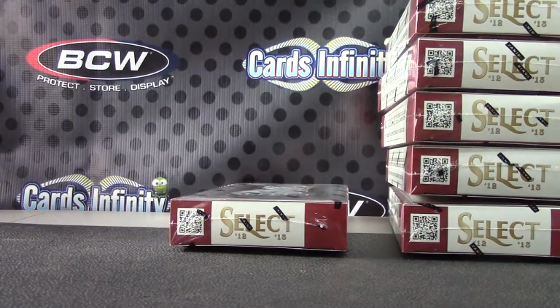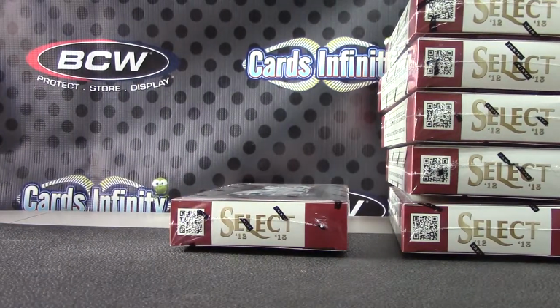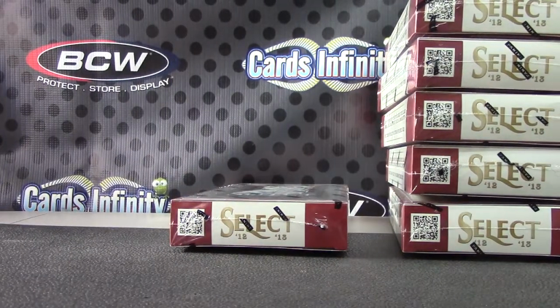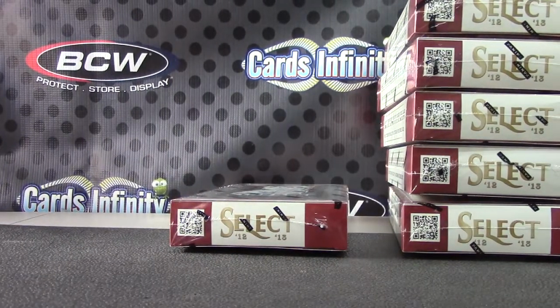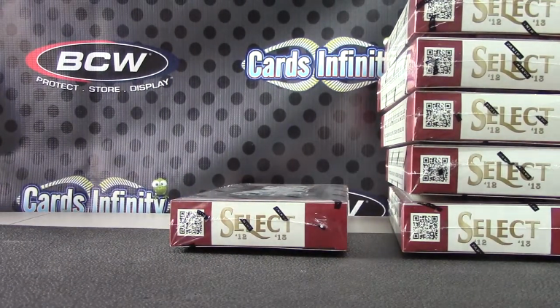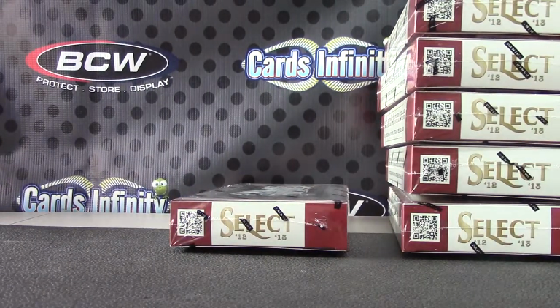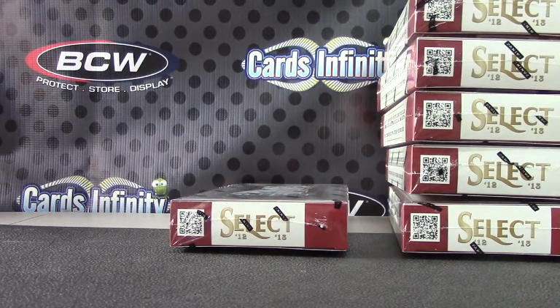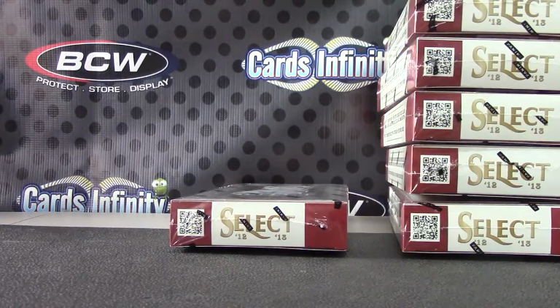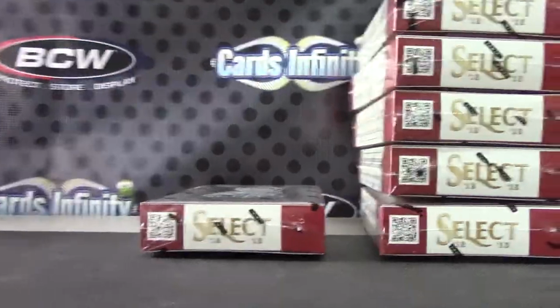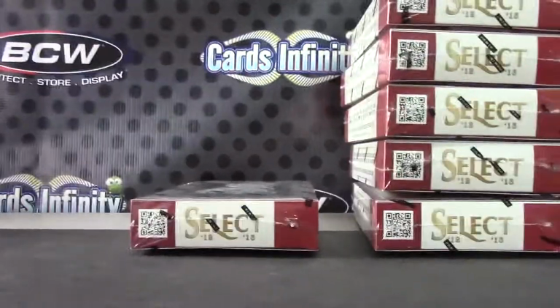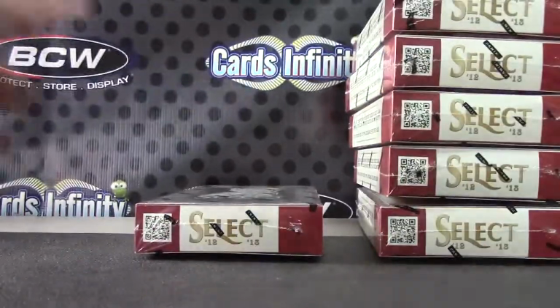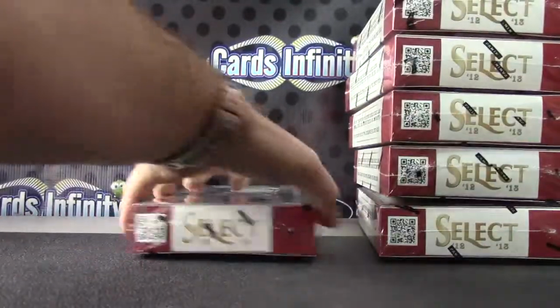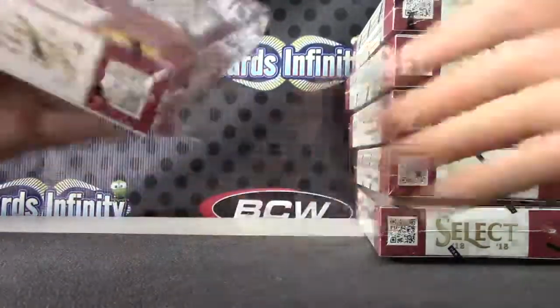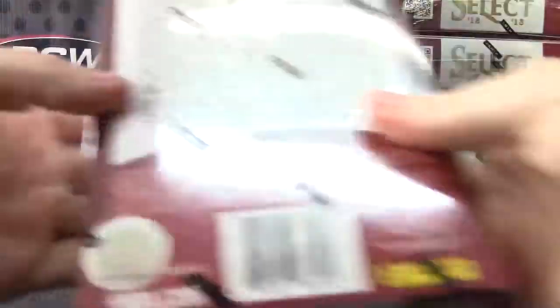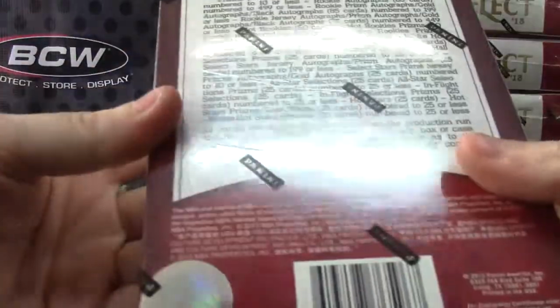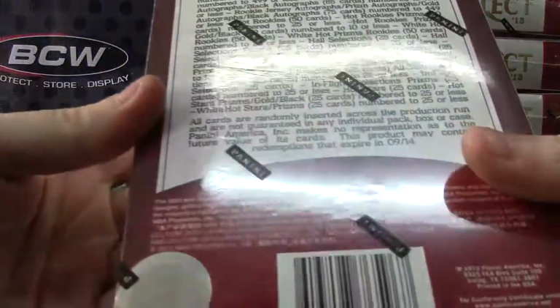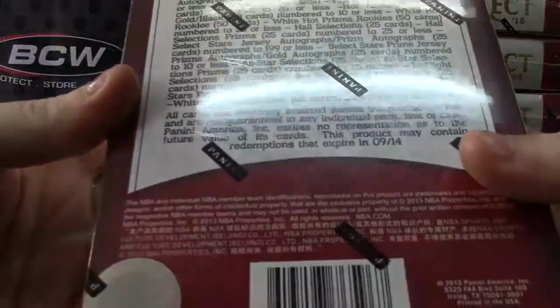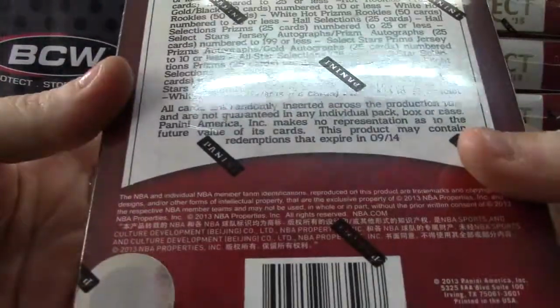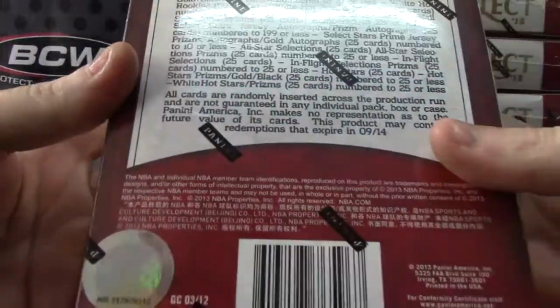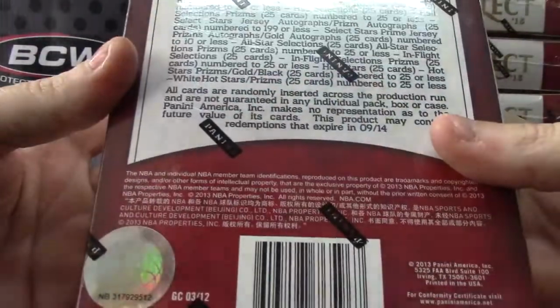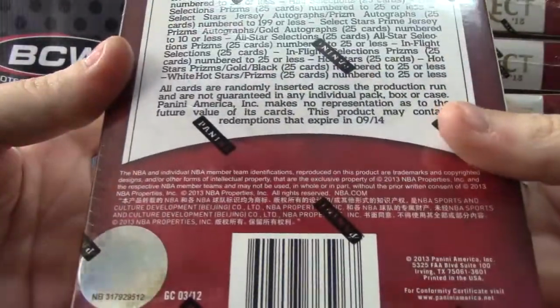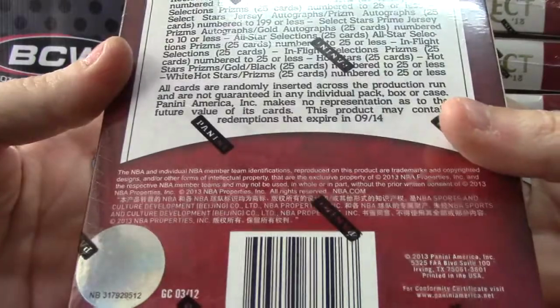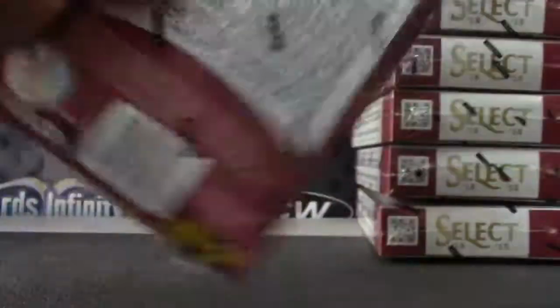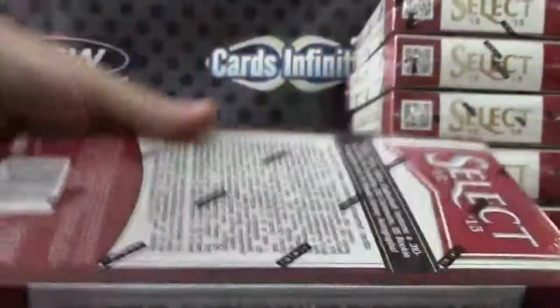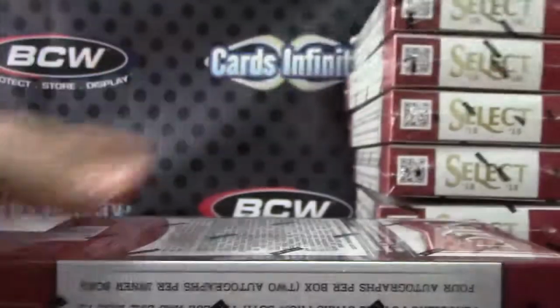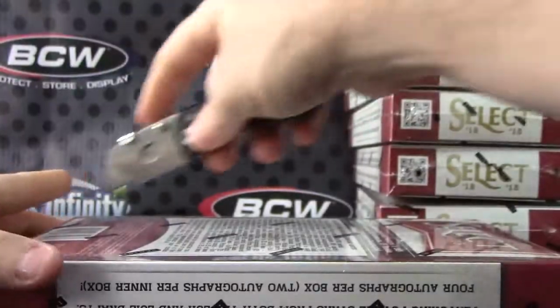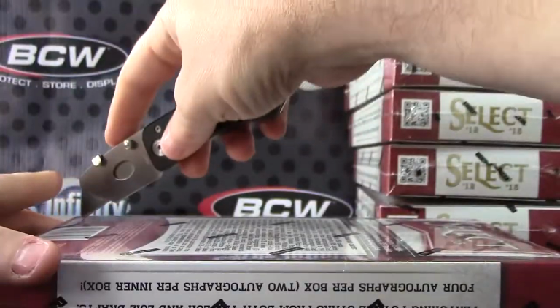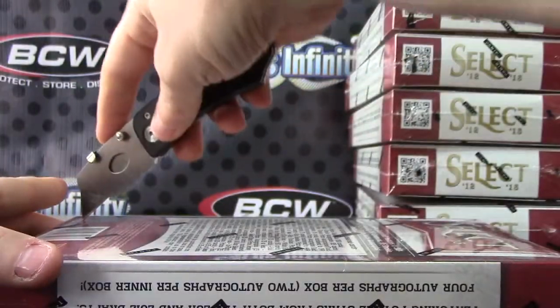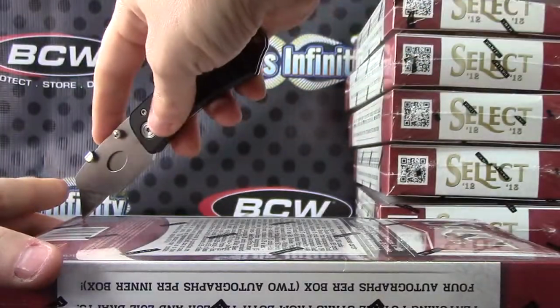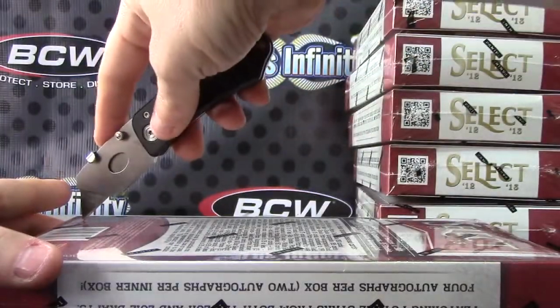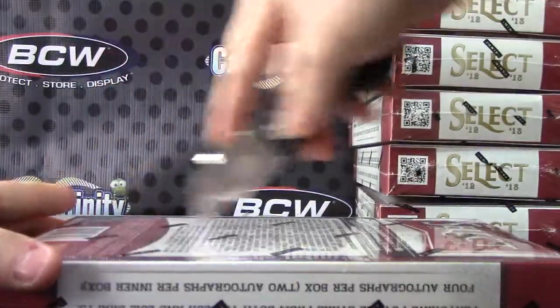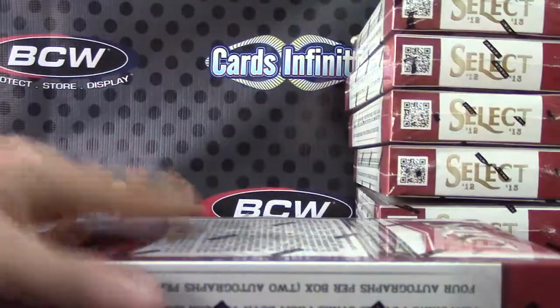Oh, okay — Gamecocks. I'll check it right here in a second, man. And that turns out to be box number 12. 12-13 Select Basketball.